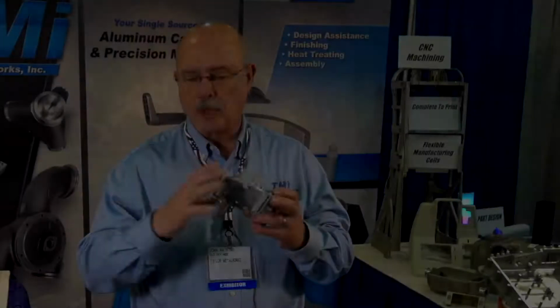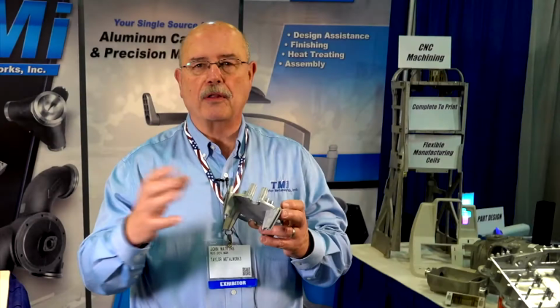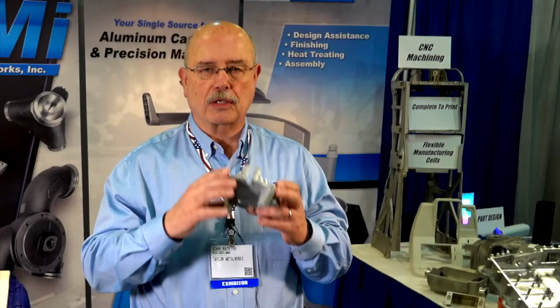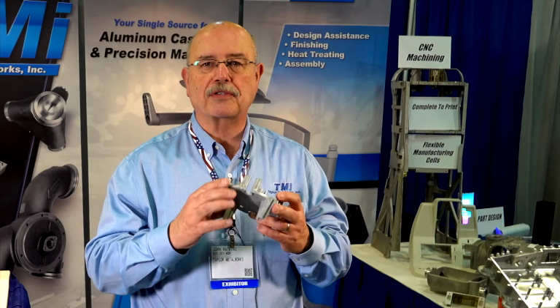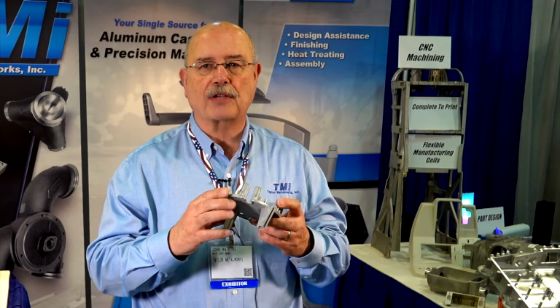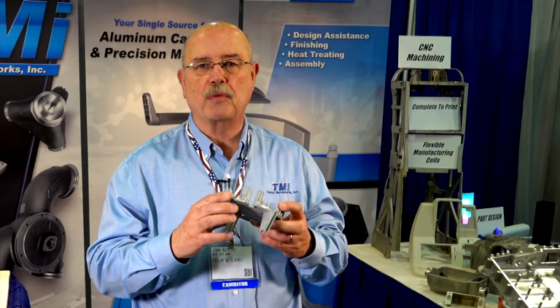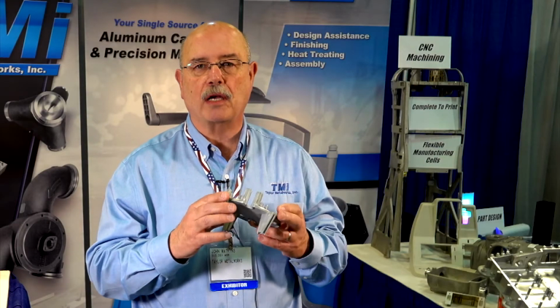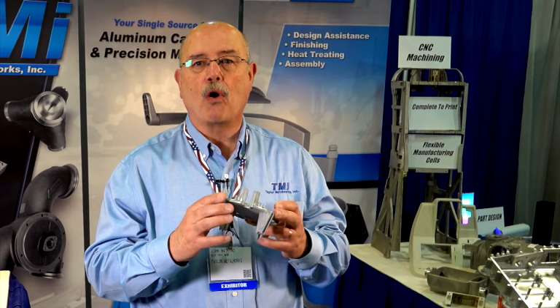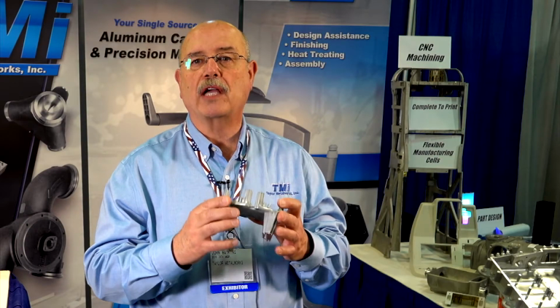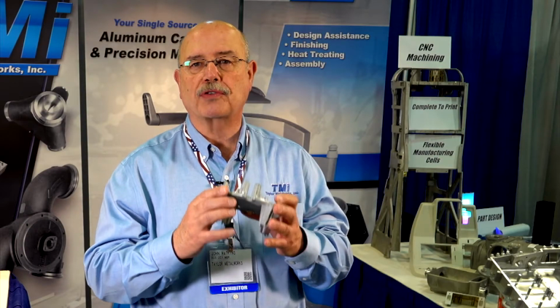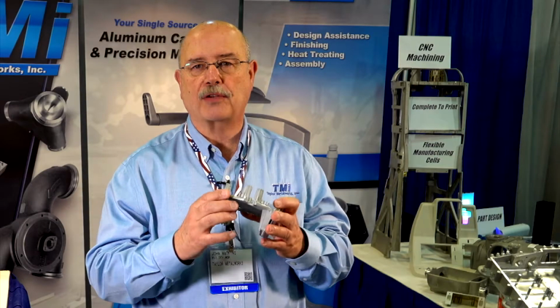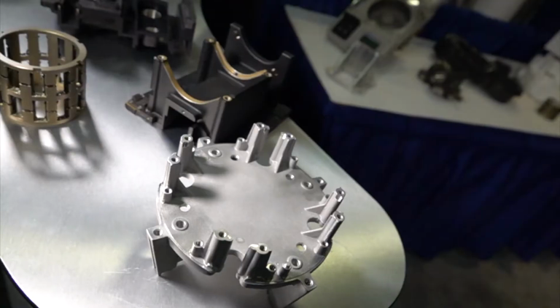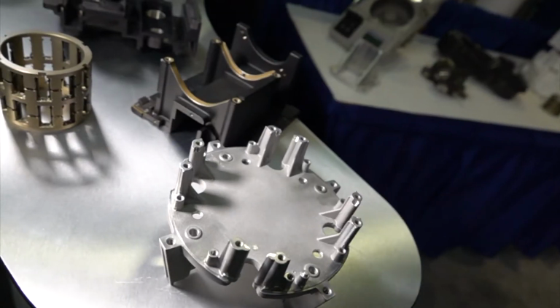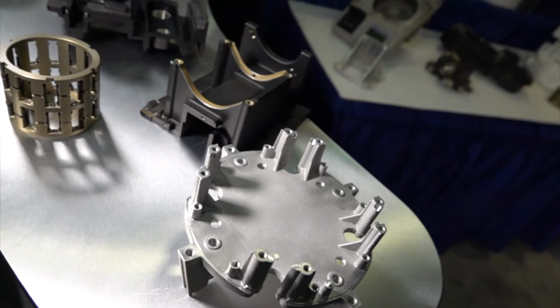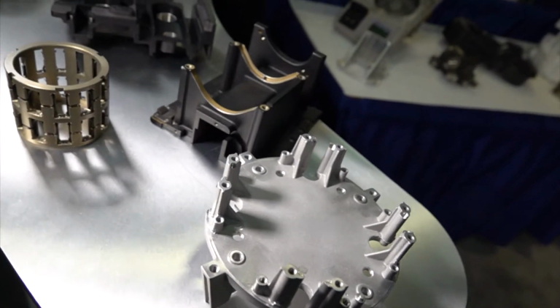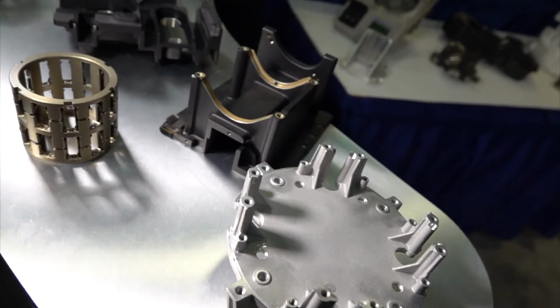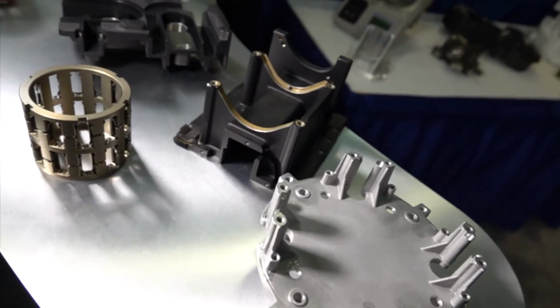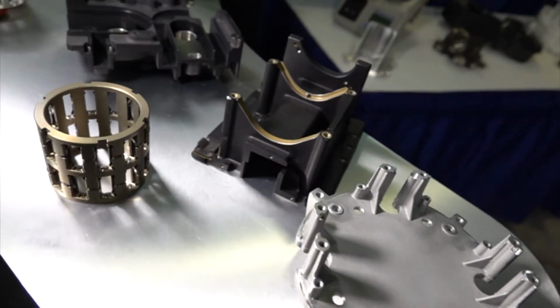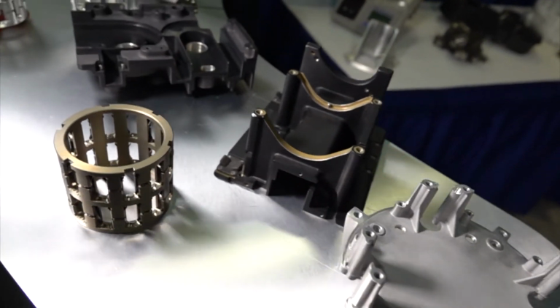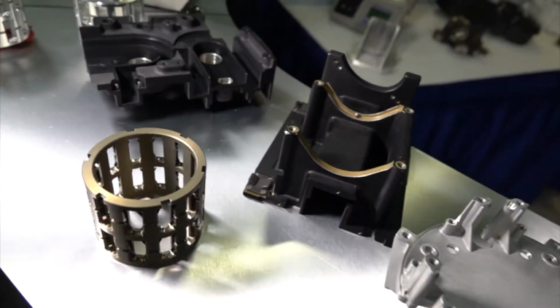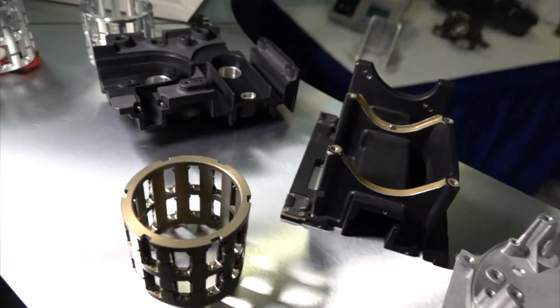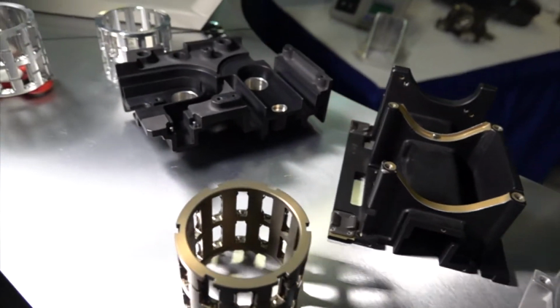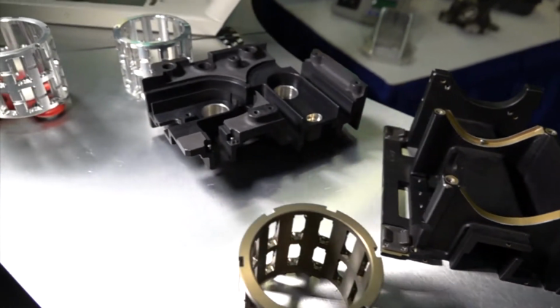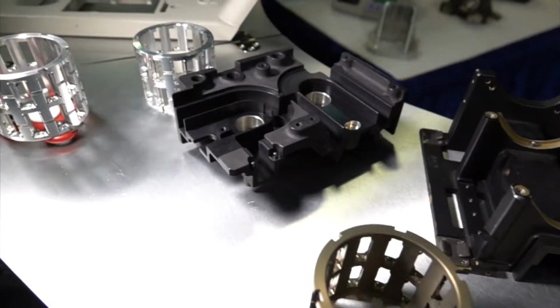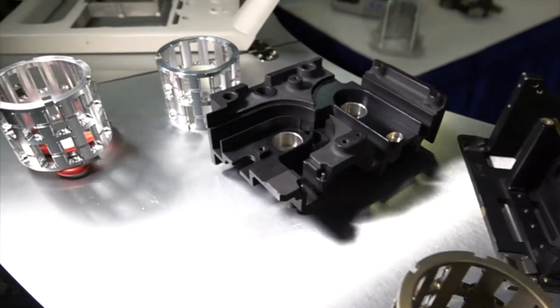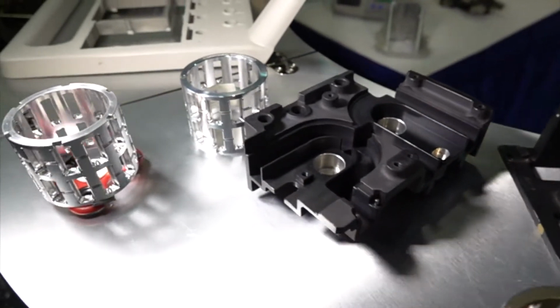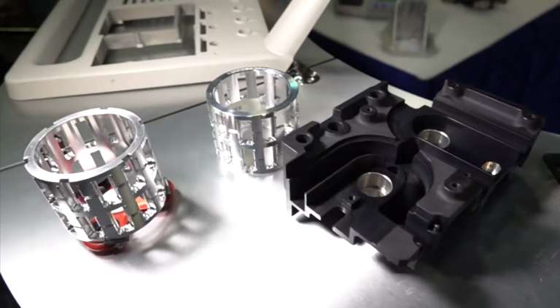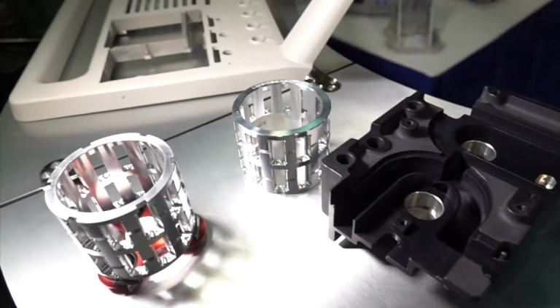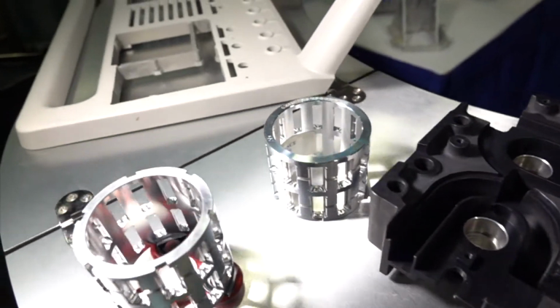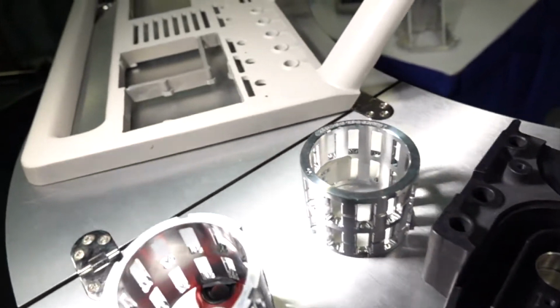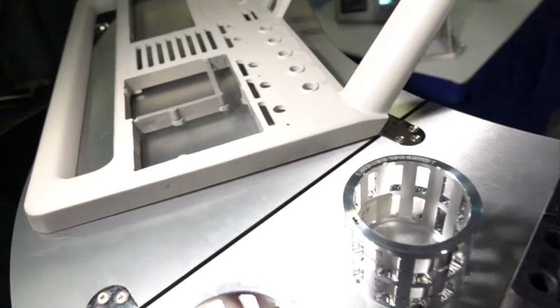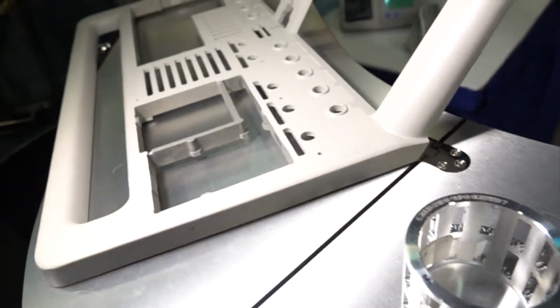You can either send us the casting and we'll machine it, or we can source the casting to the whole completed unit, including any kind of plating, painting, or powder coat, so you have a finished part ready to go on your production line.